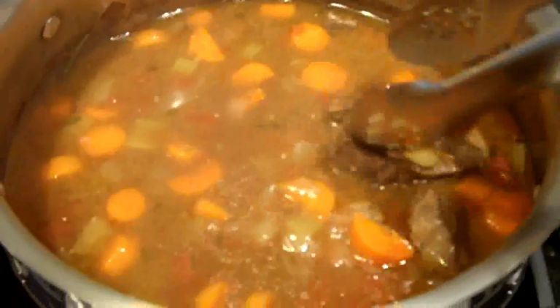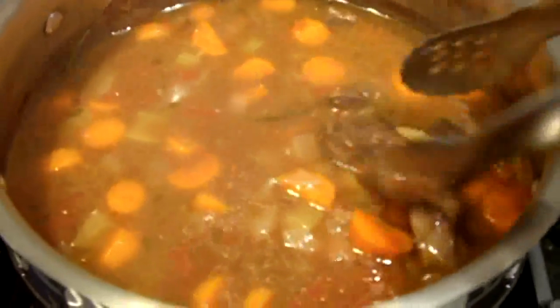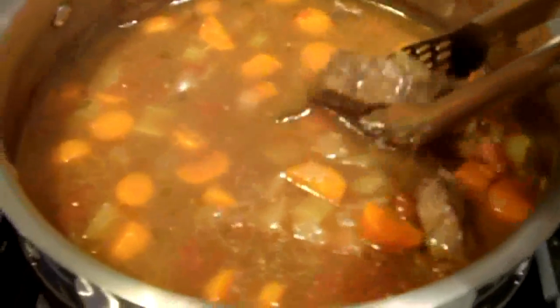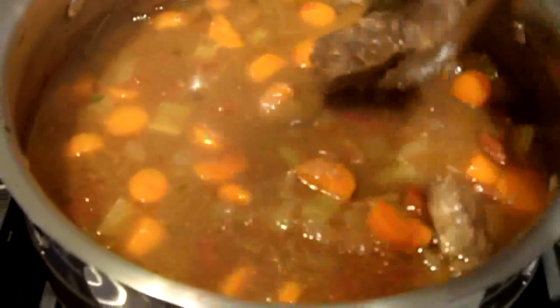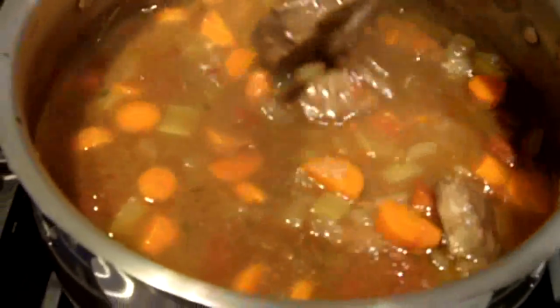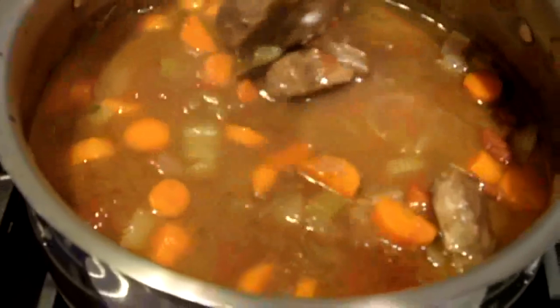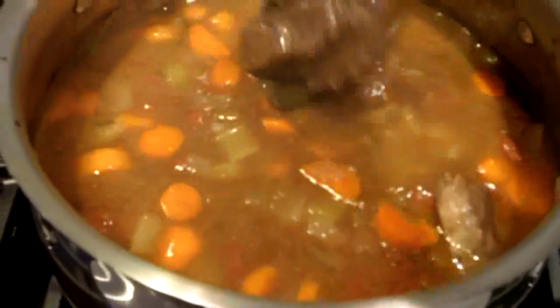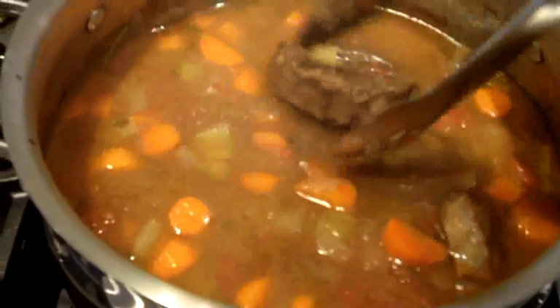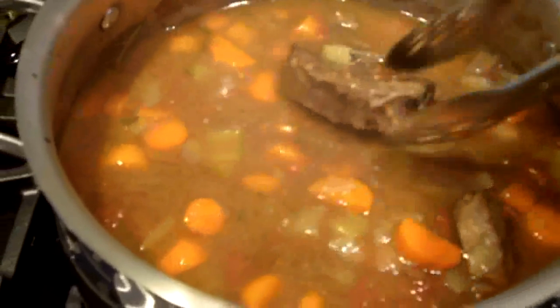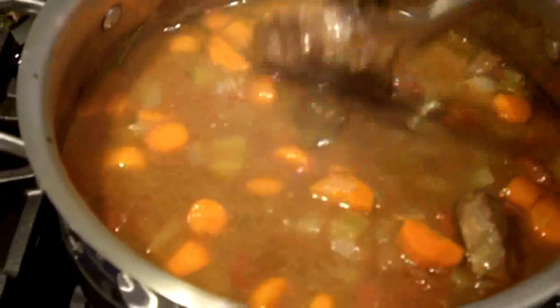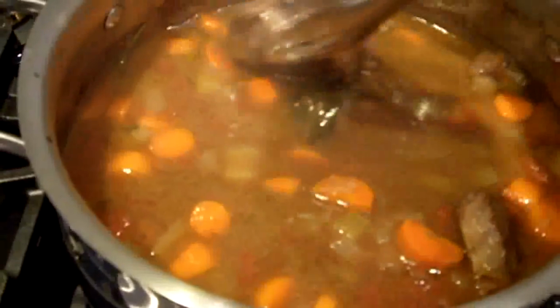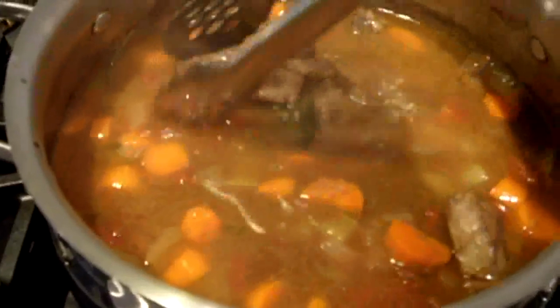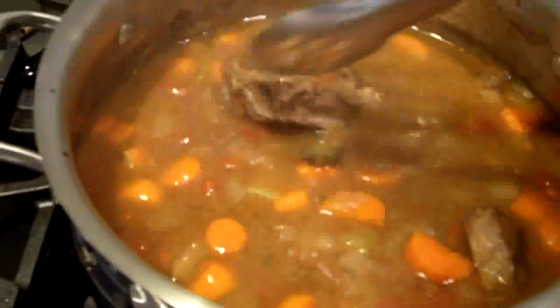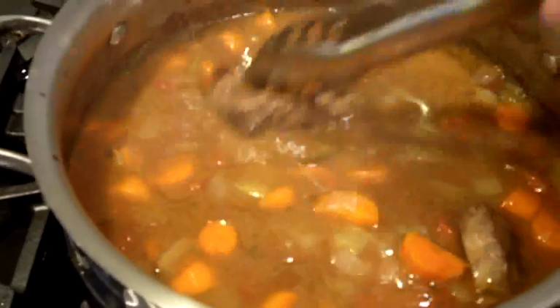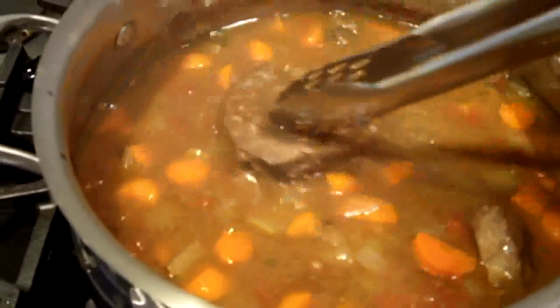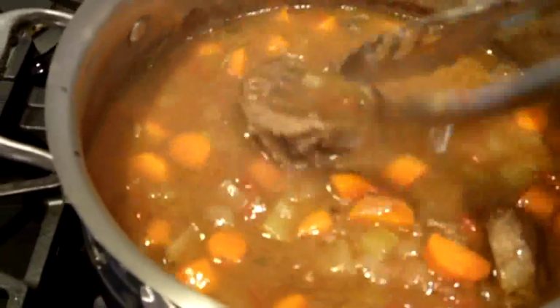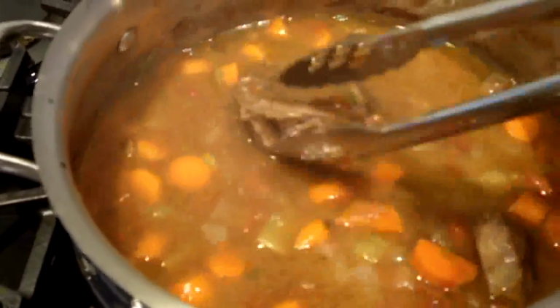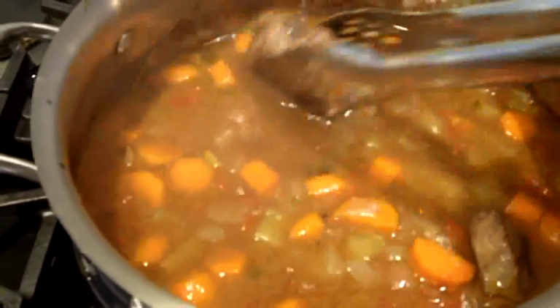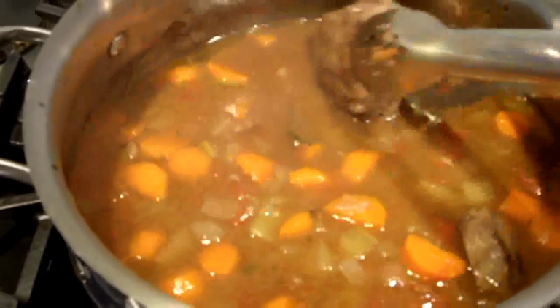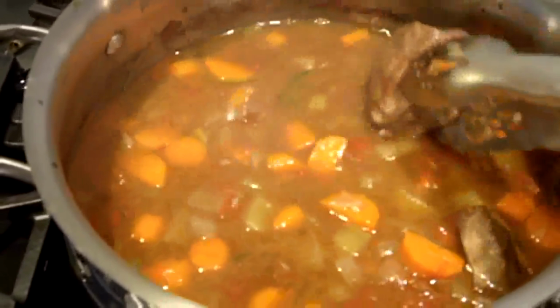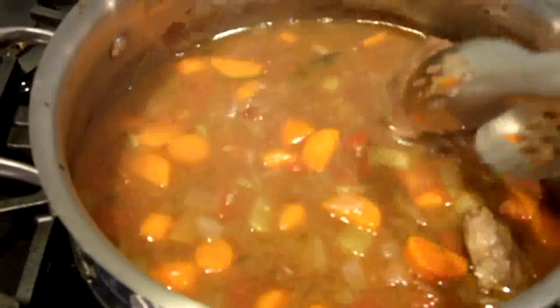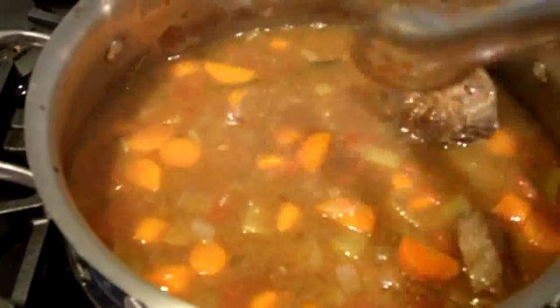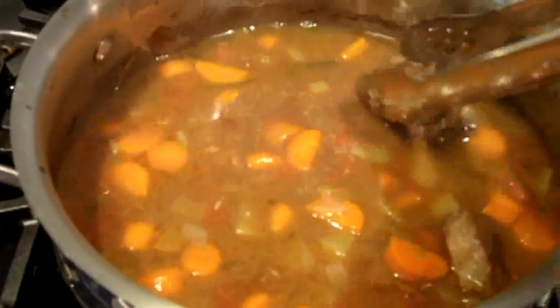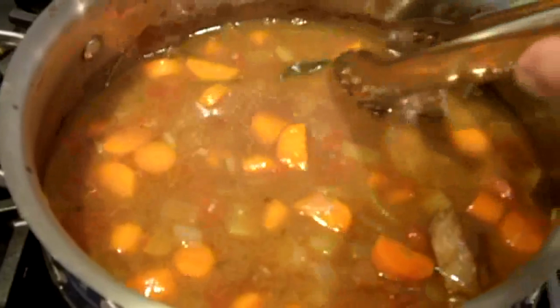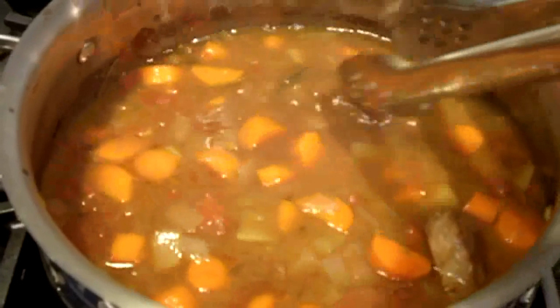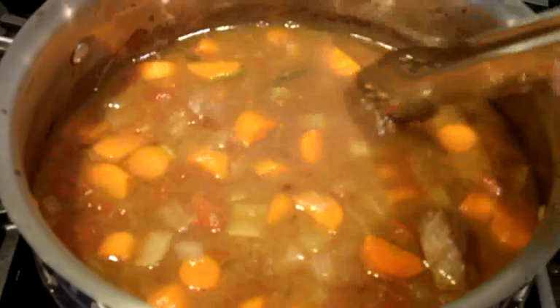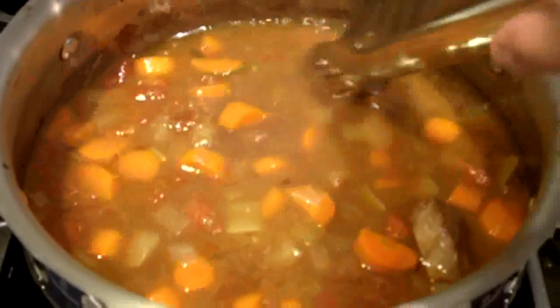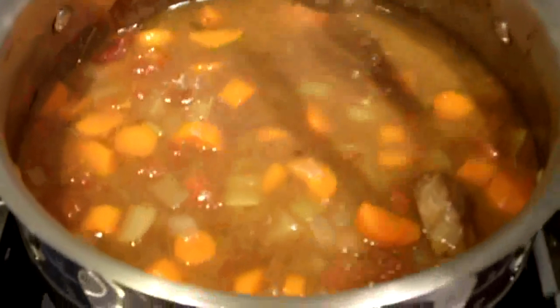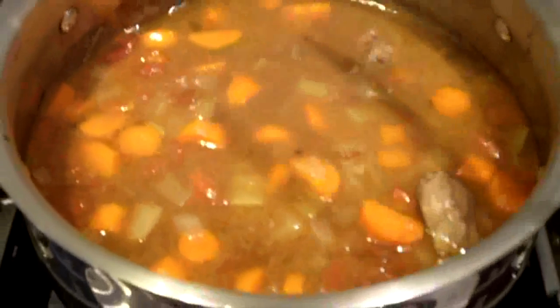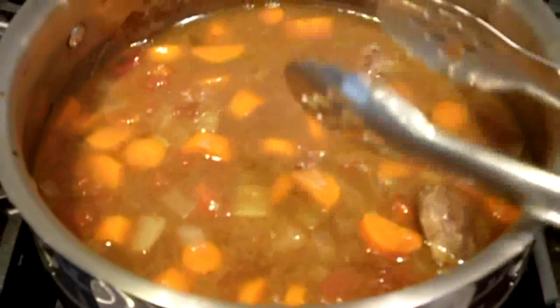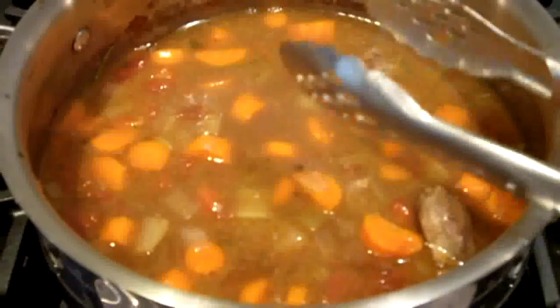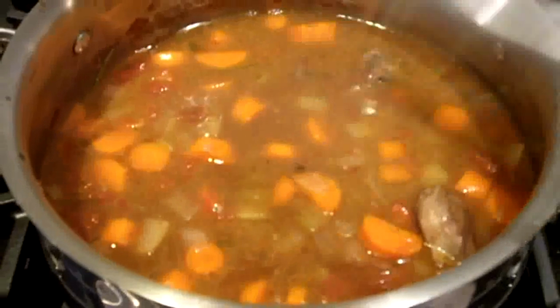And this will be the sauce for the pasta or risotto dish that goes along with it.